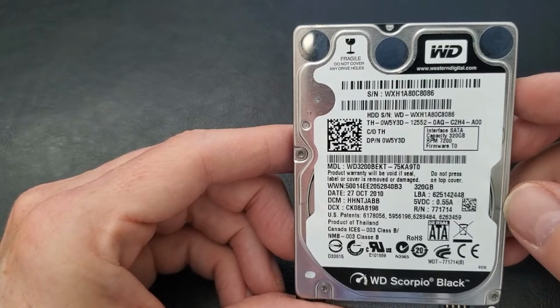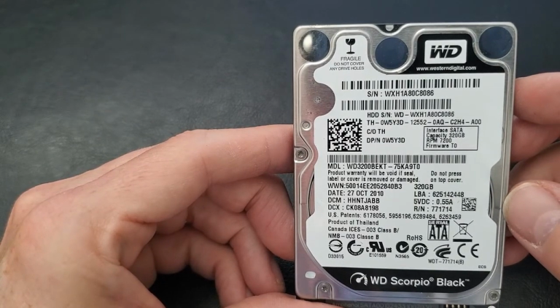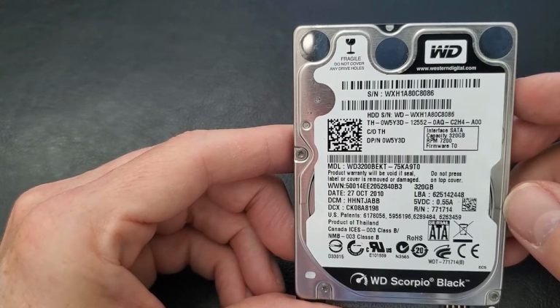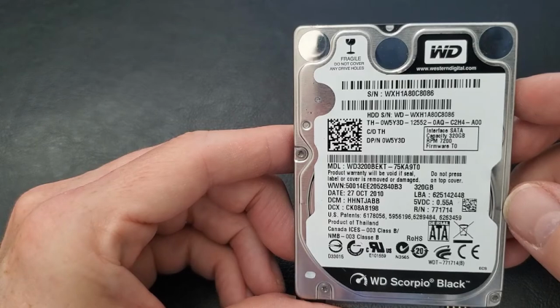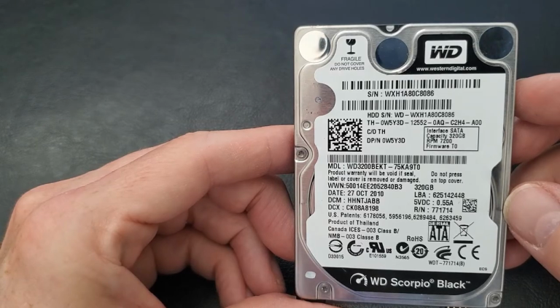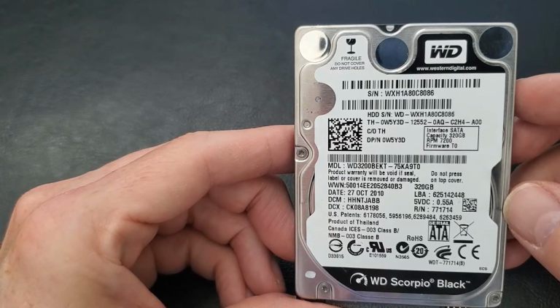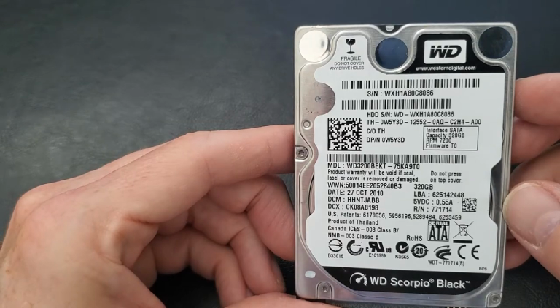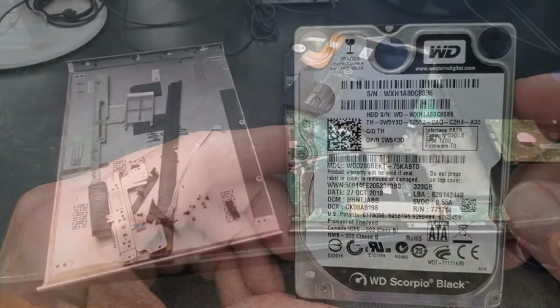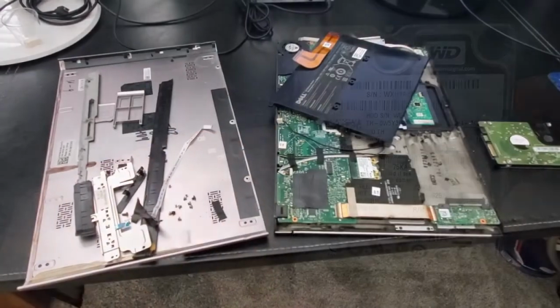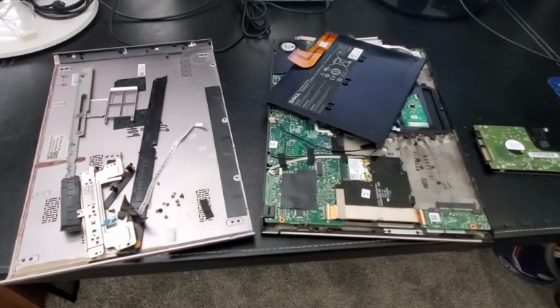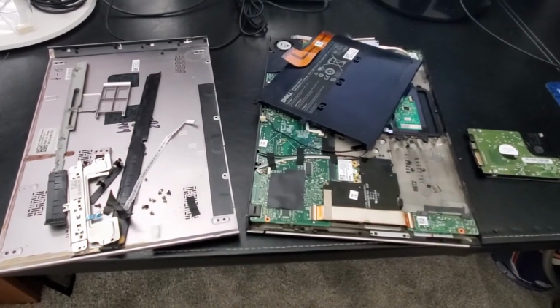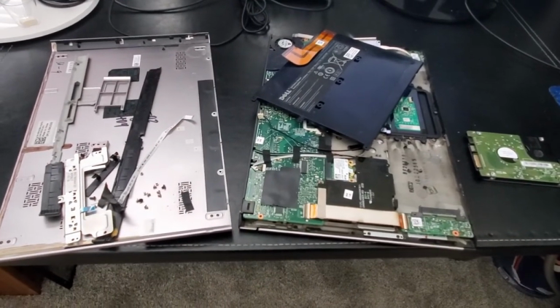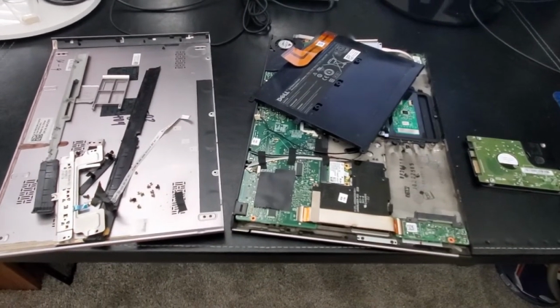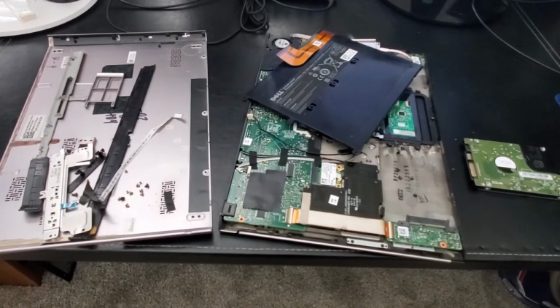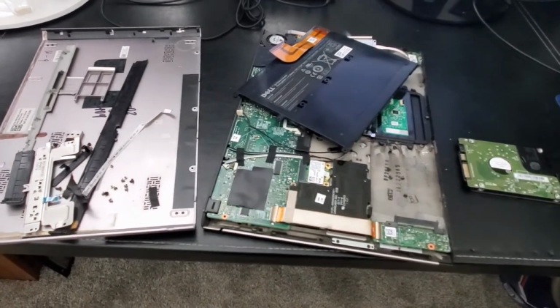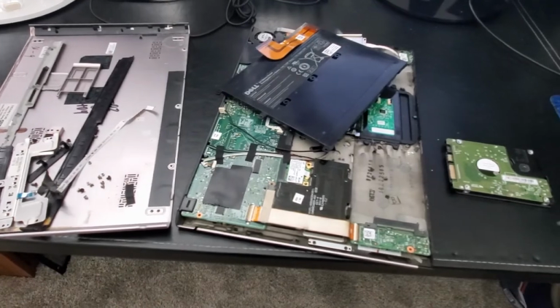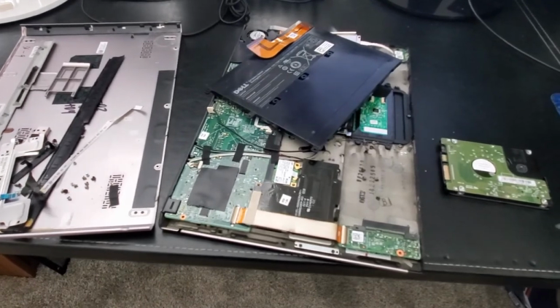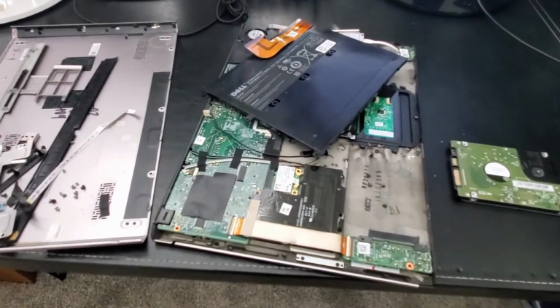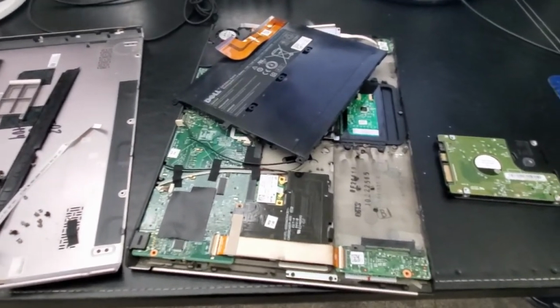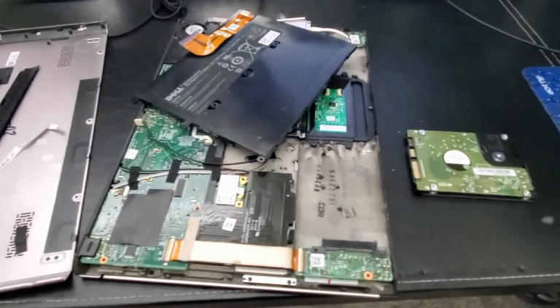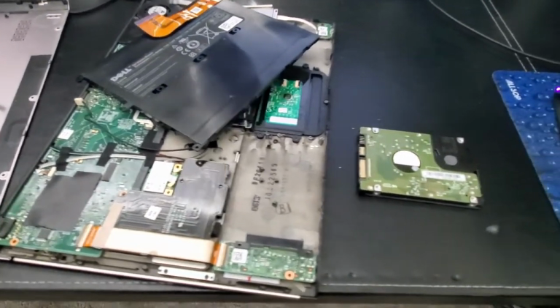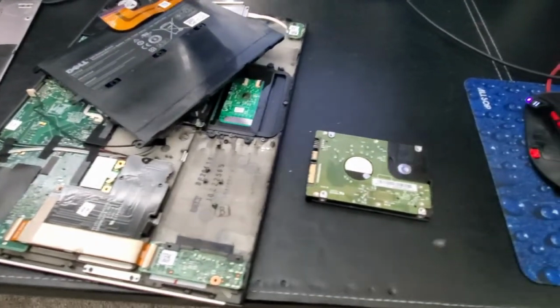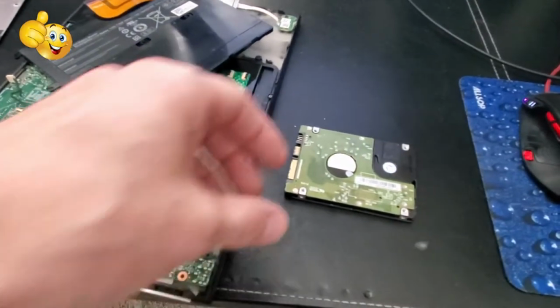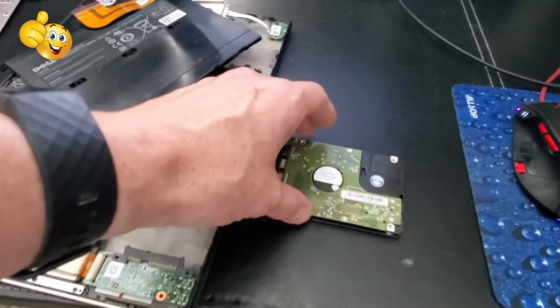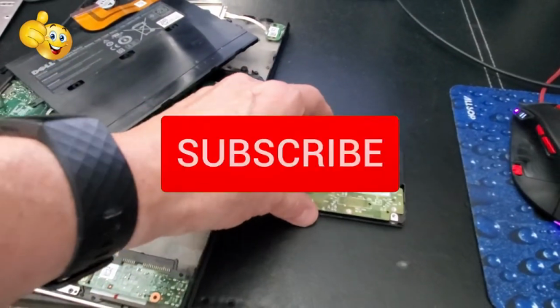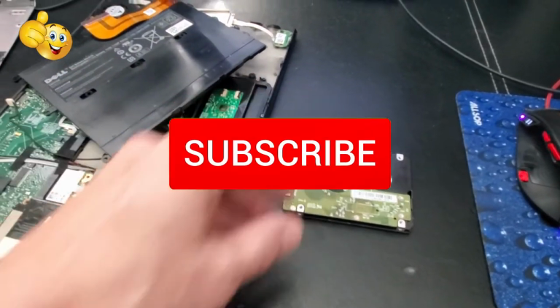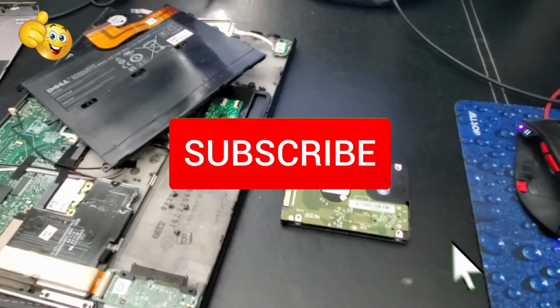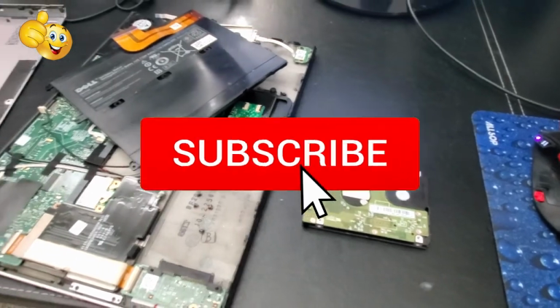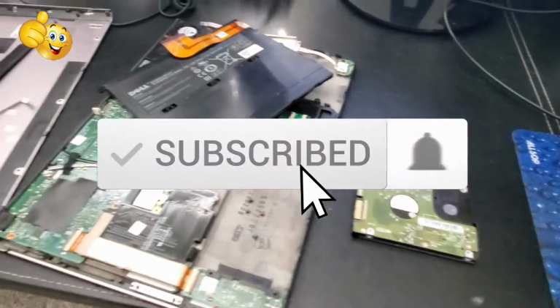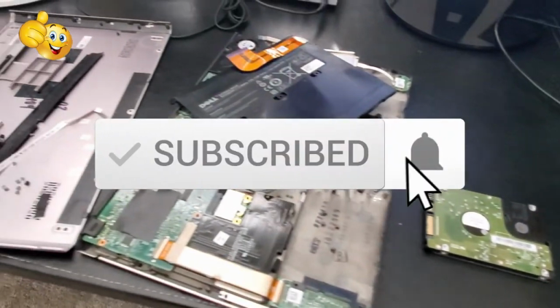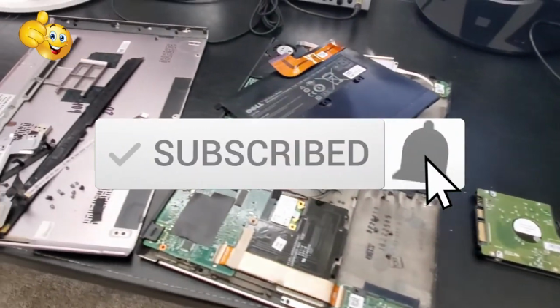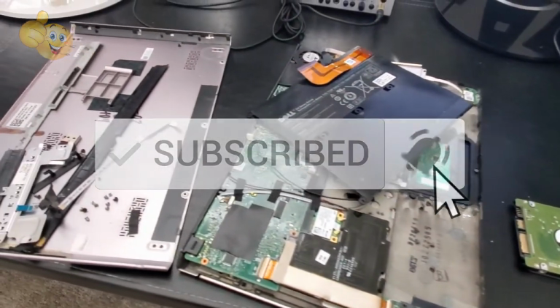Well guys, we're all done here. As usual, I want to thank you guys for watching. Remember, if you like these videos give a thumbs up and share it. If you love it, hit subscribe to keep this channel alive.